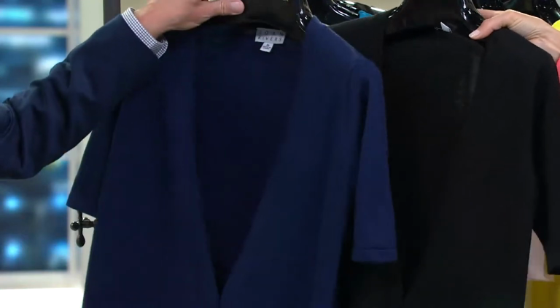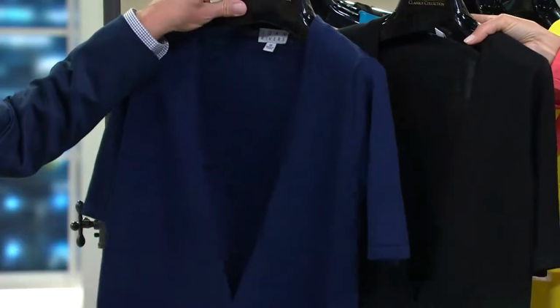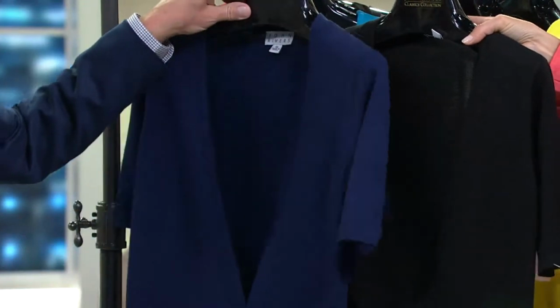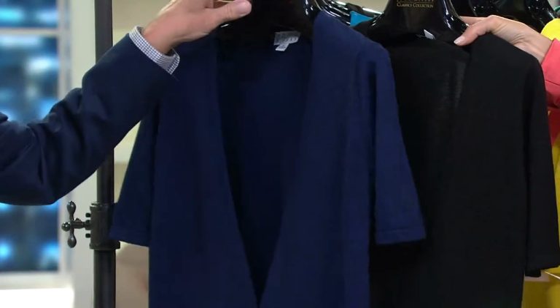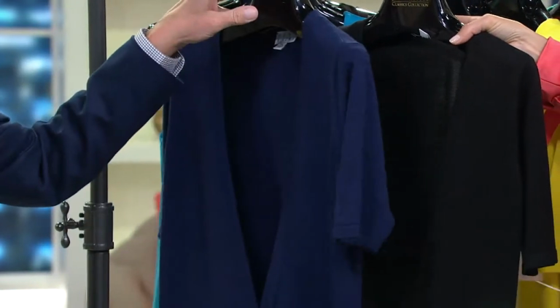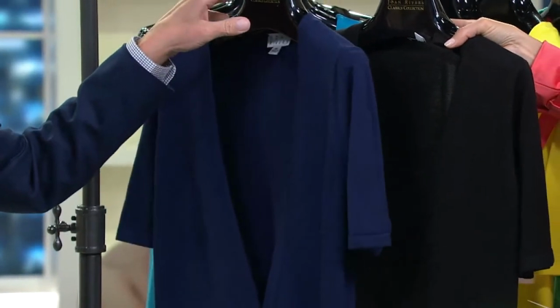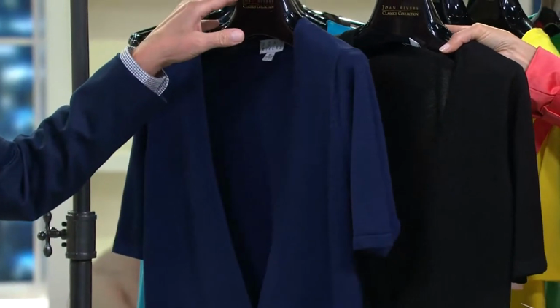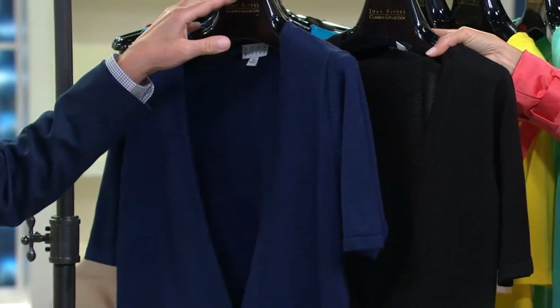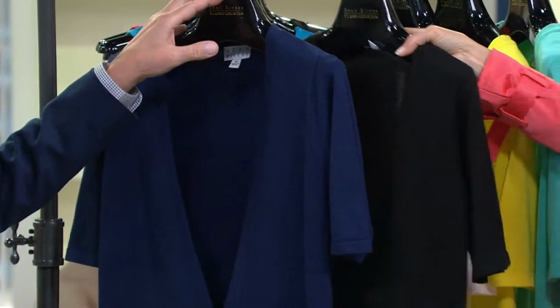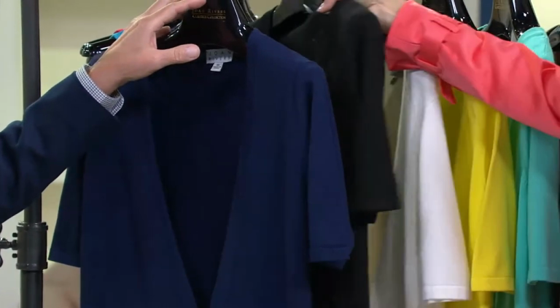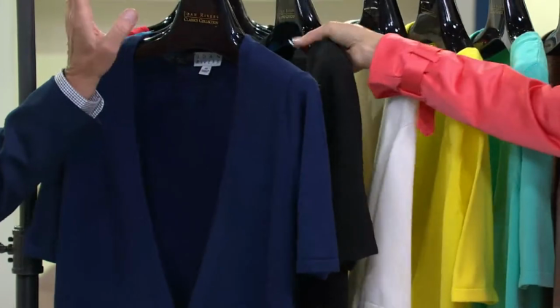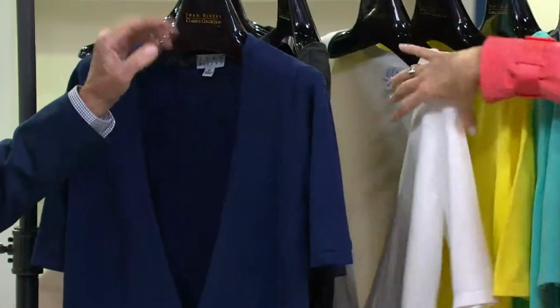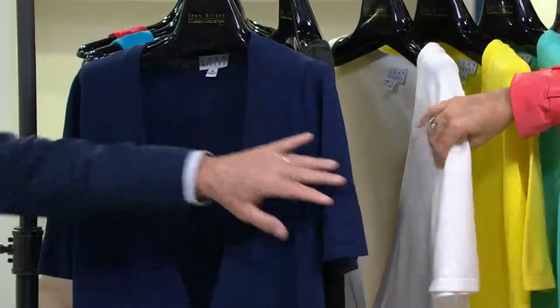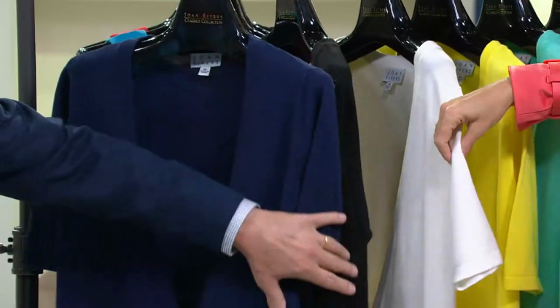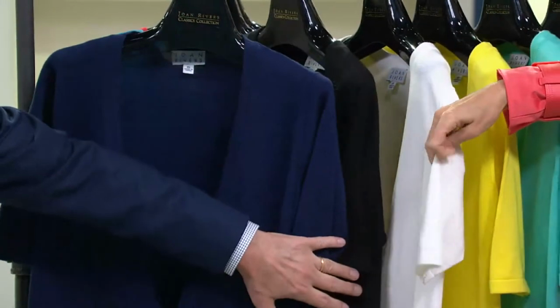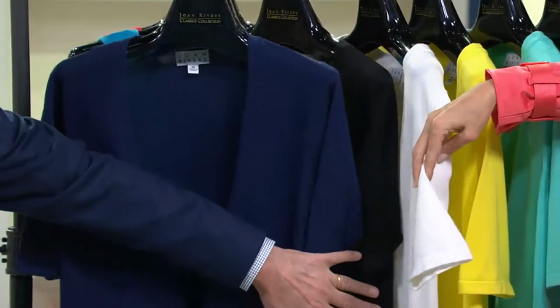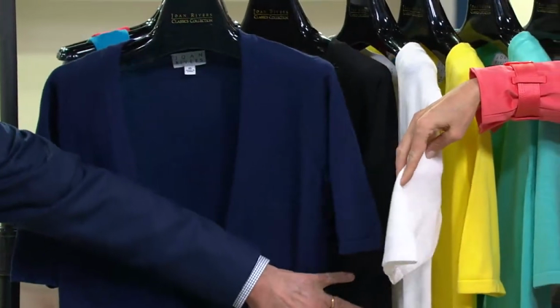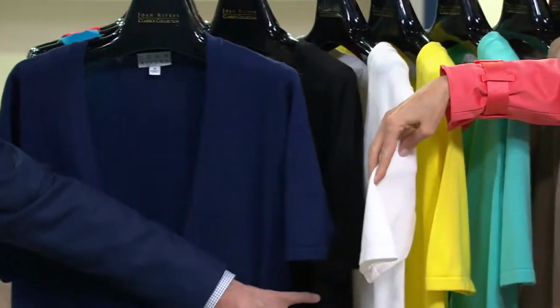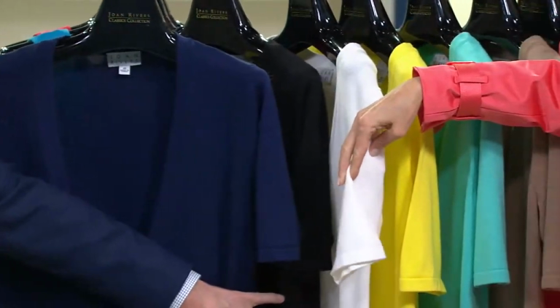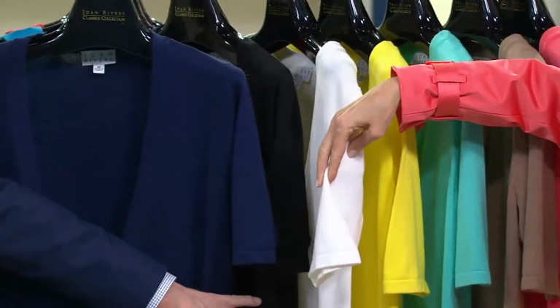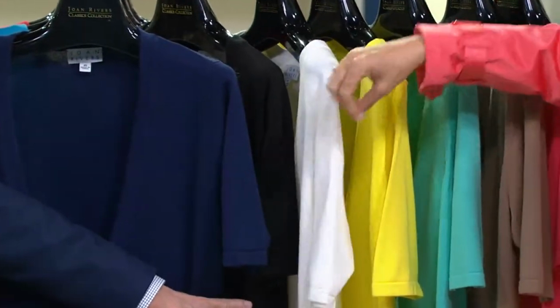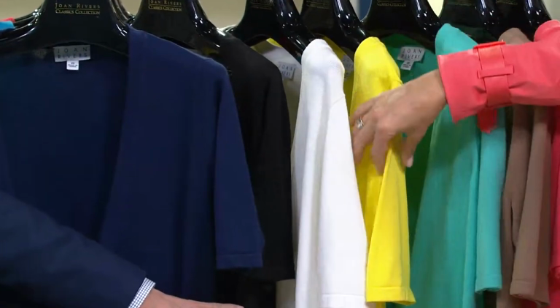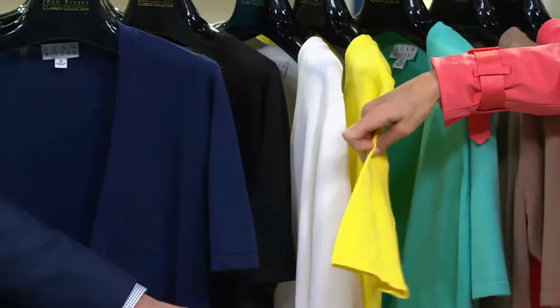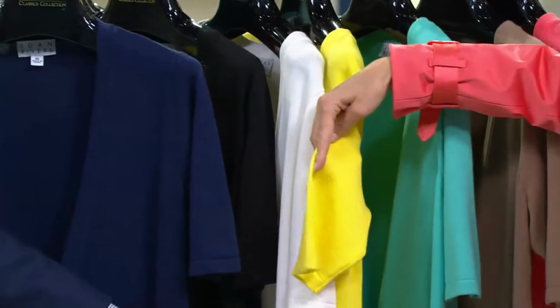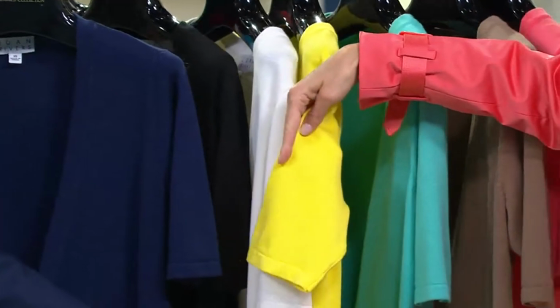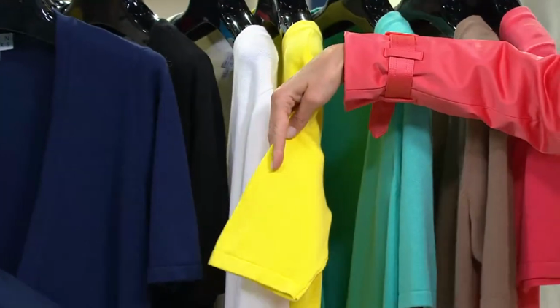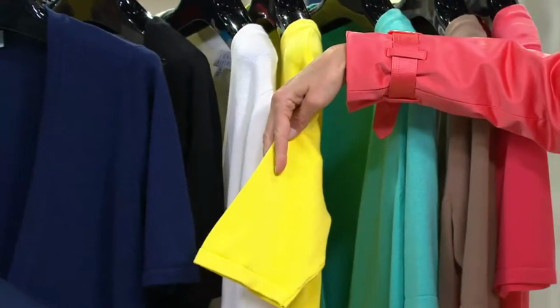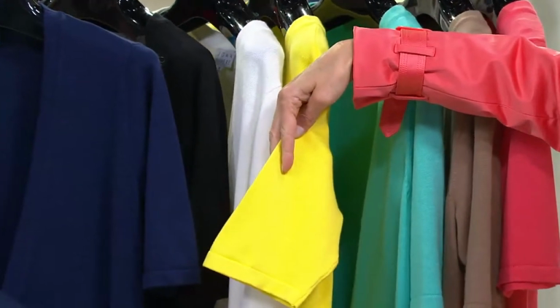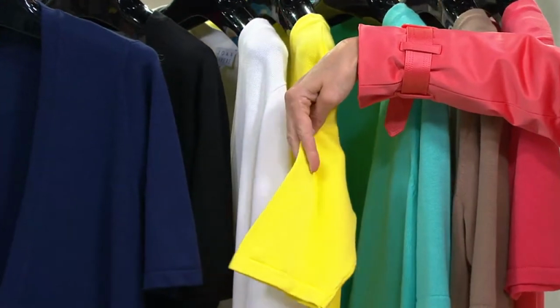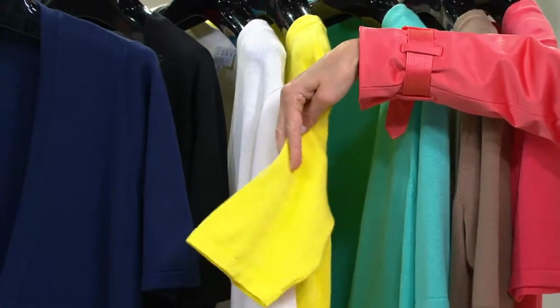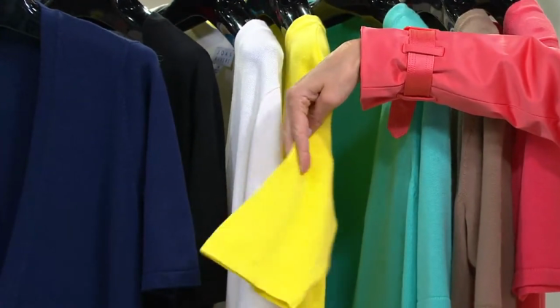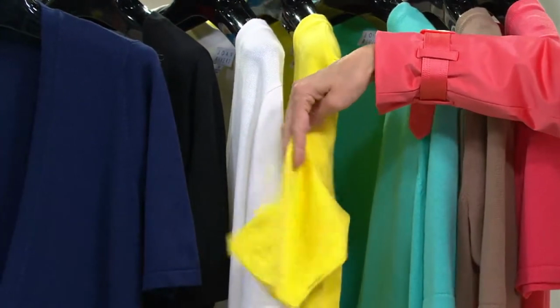There it is in your black choice — we have that in all sizes. Then we go to ivory, all sizes. The yellow — this is what Amanda was wearing — that's new this season. Is that a stunning color?